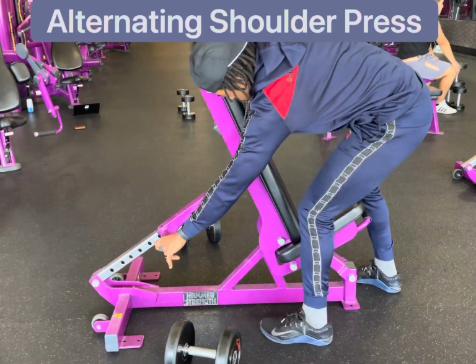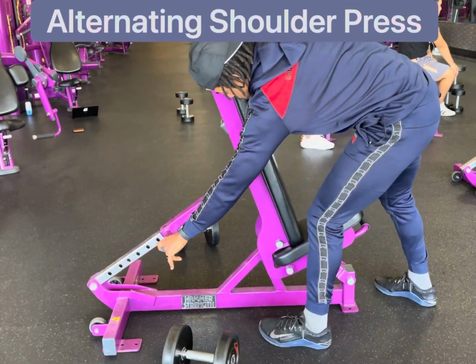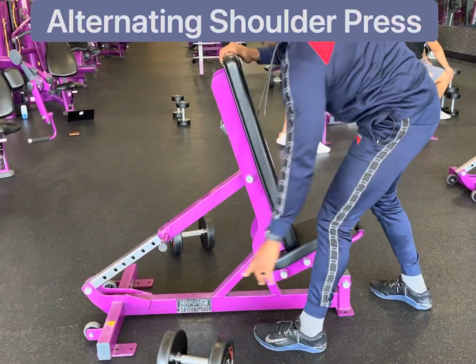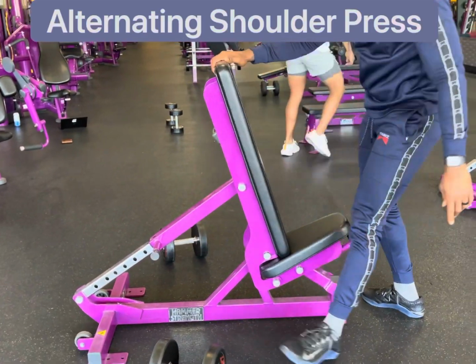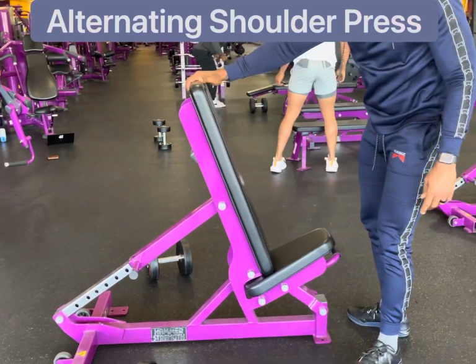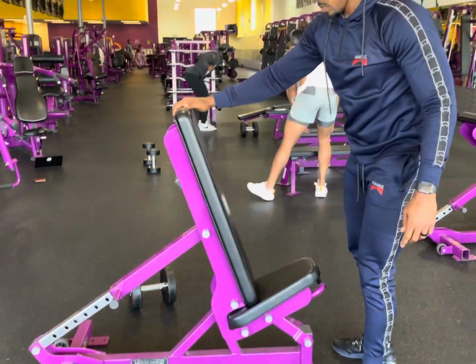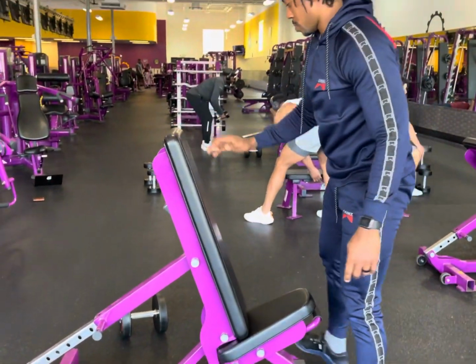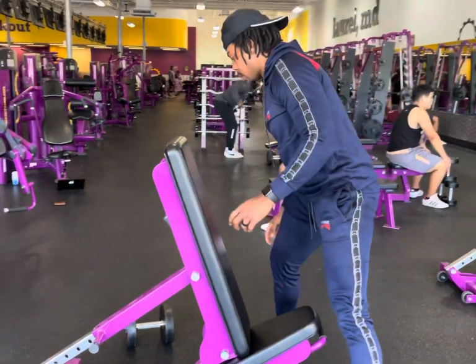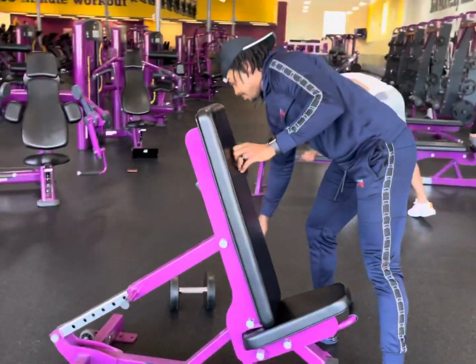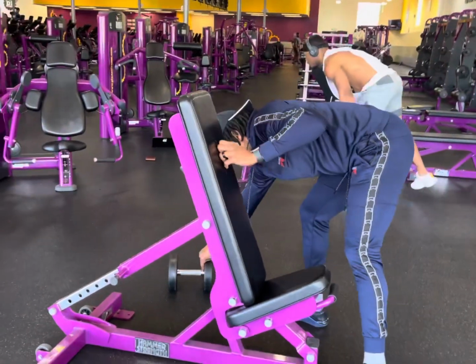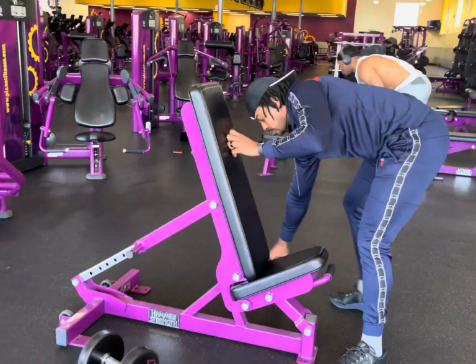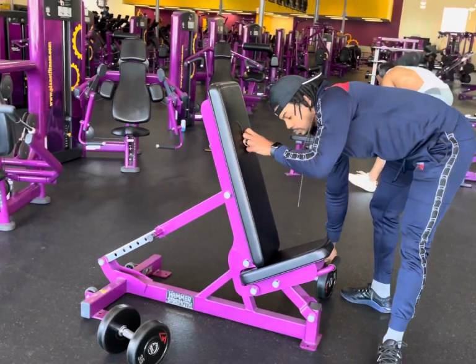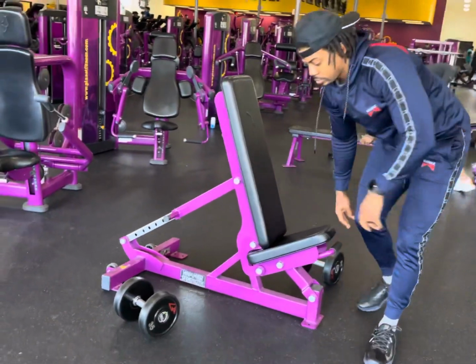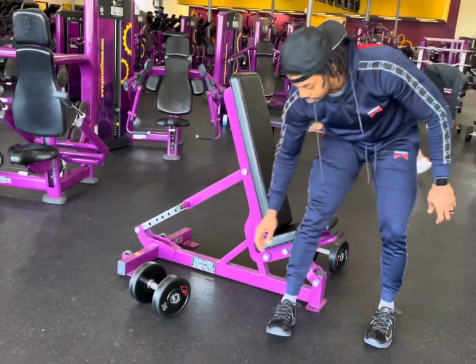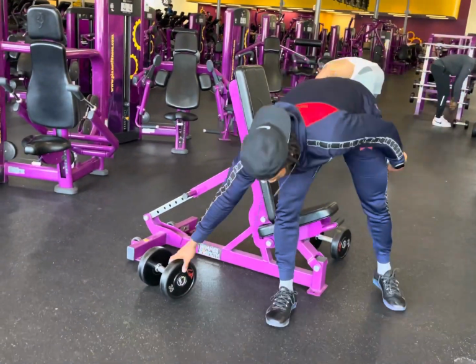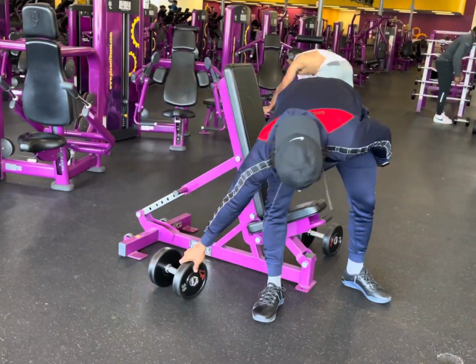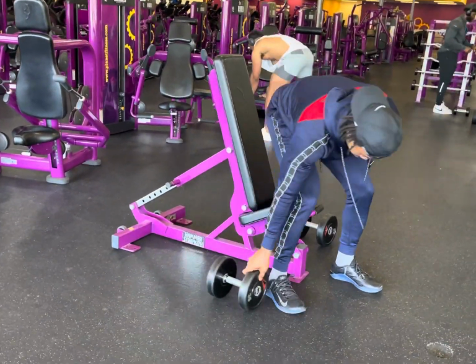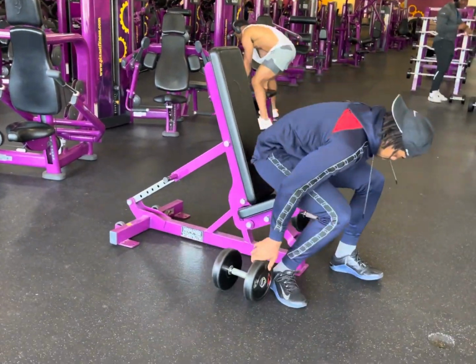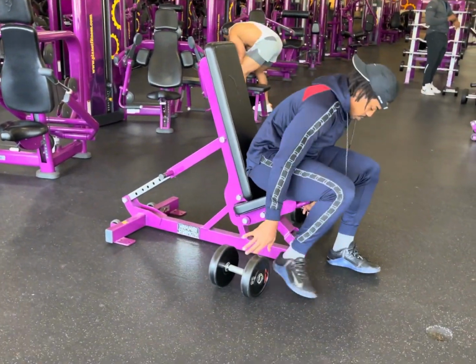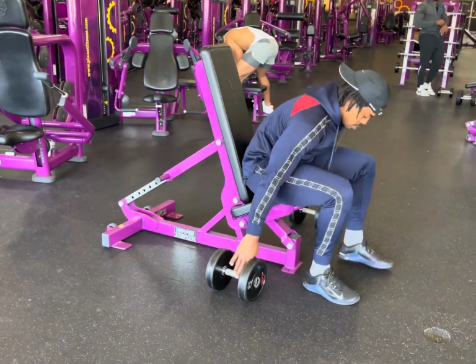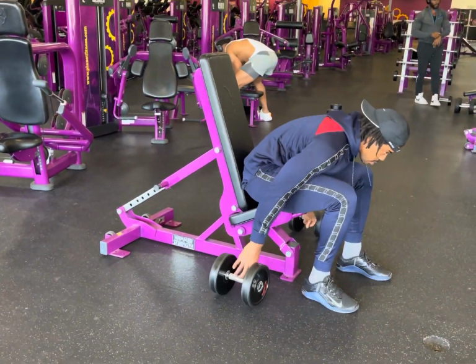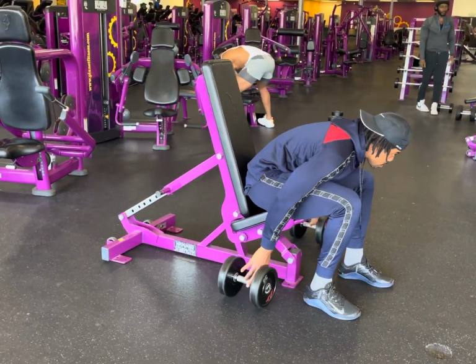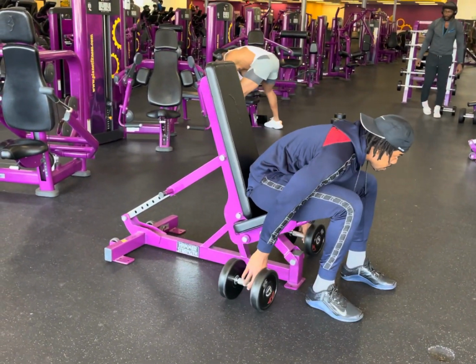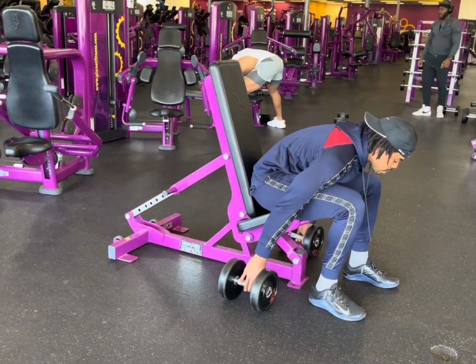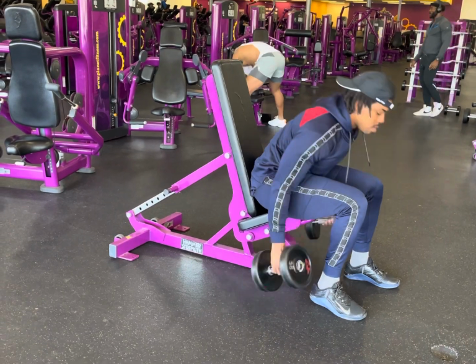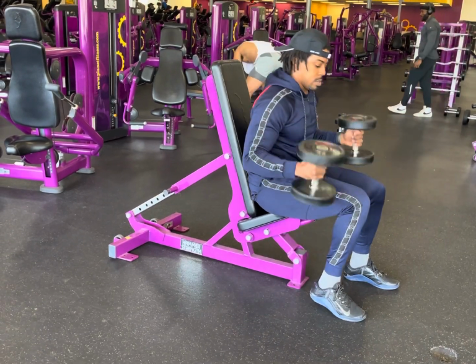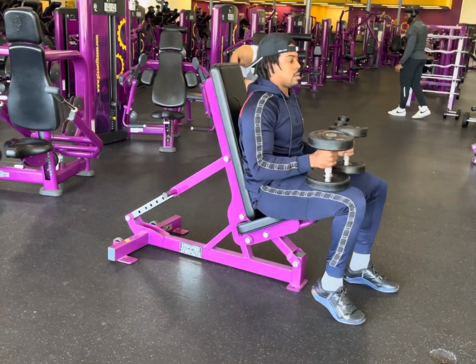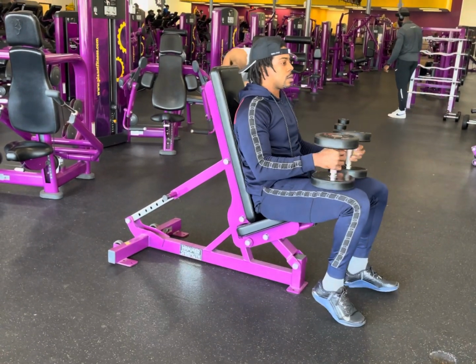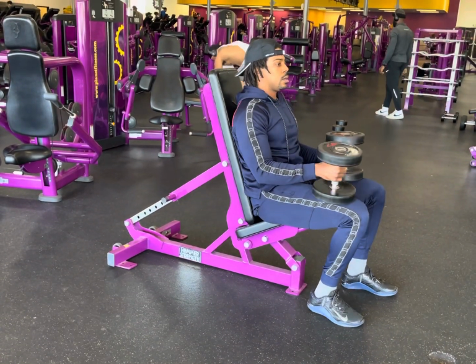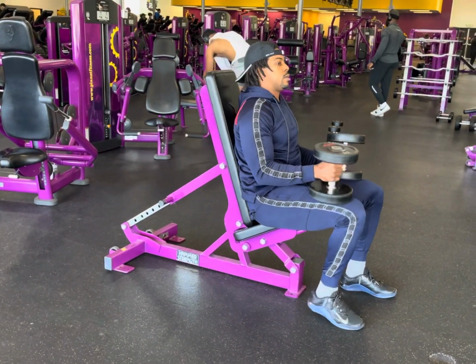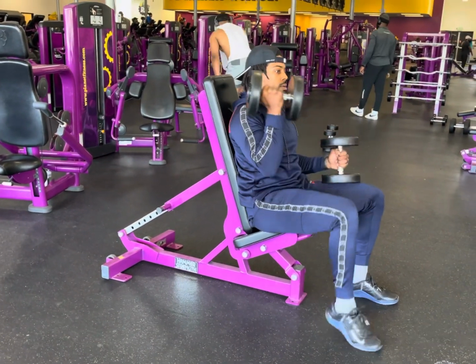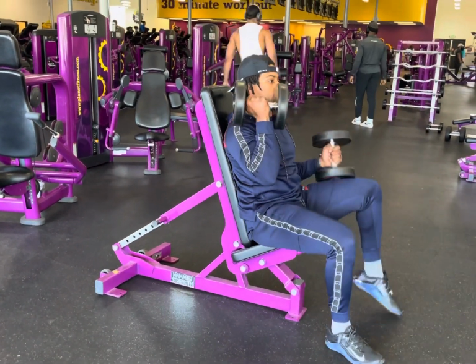Alternating shoulder press. The first thing you want to do is set the back height about one notch away from fully vertical. Grab your dumbbells and place them on your knees. Kick your knees up to assist with getting the dumbbells to shoulder height.